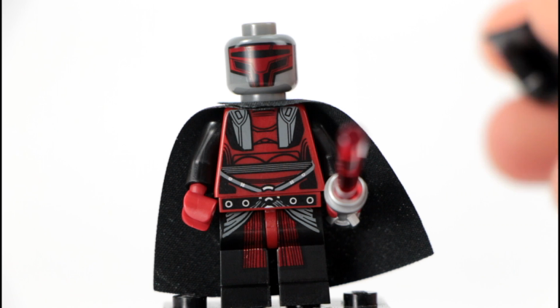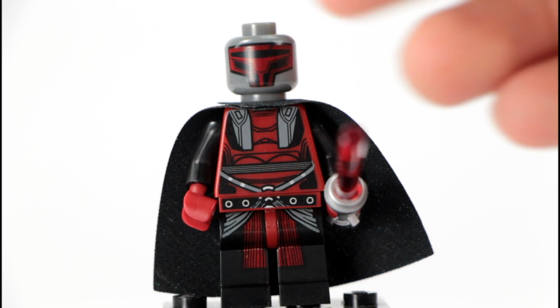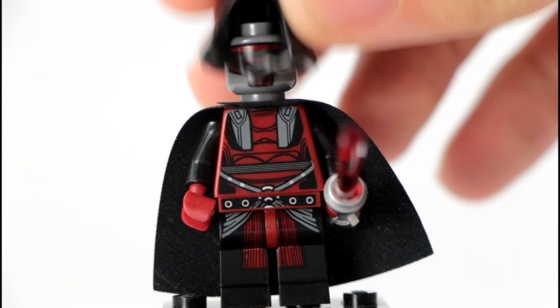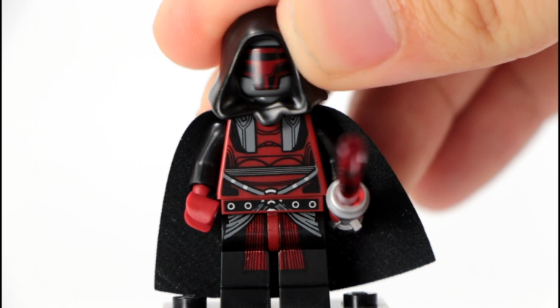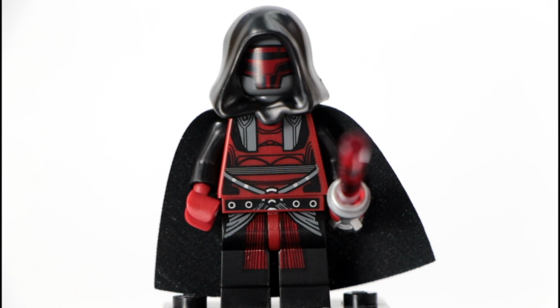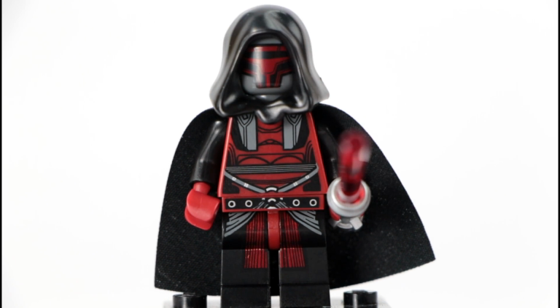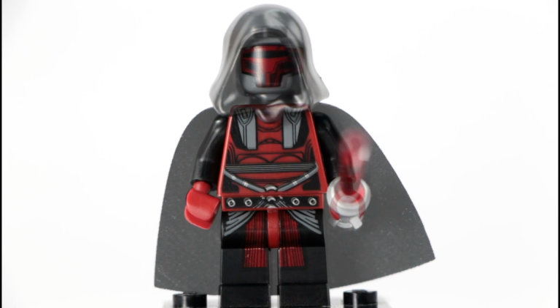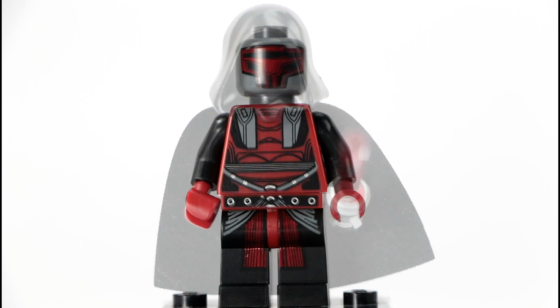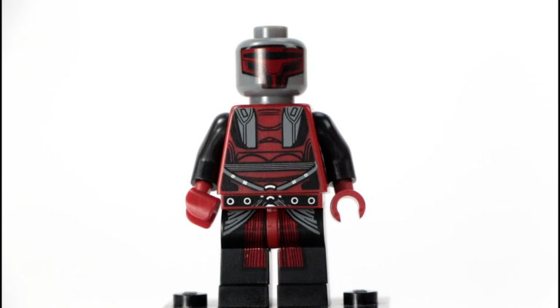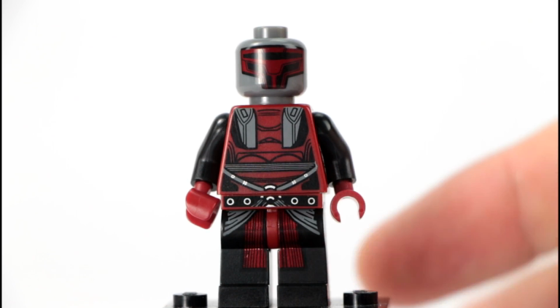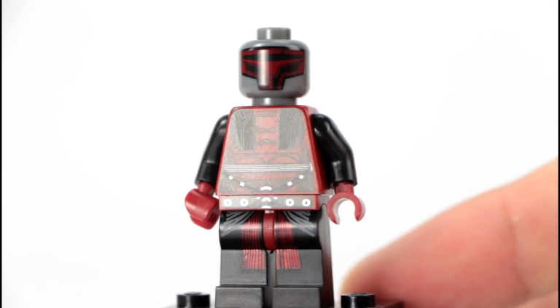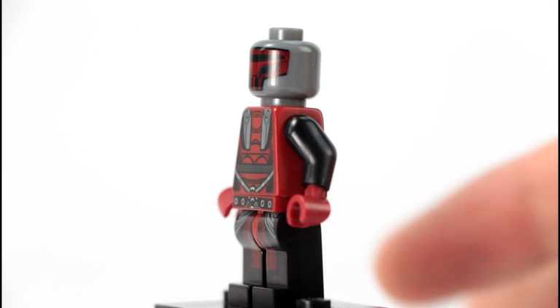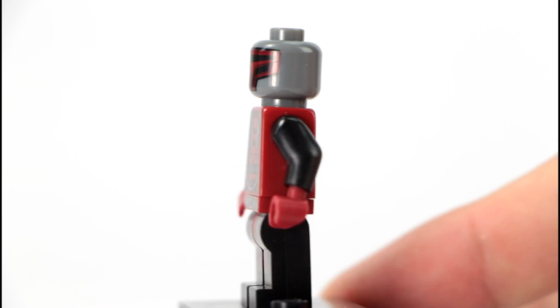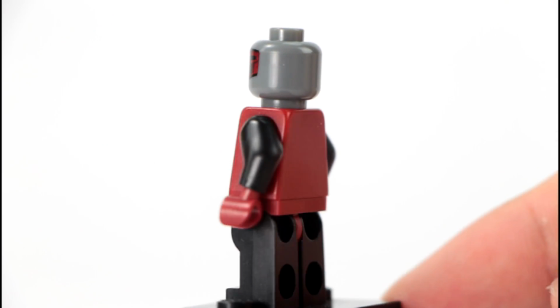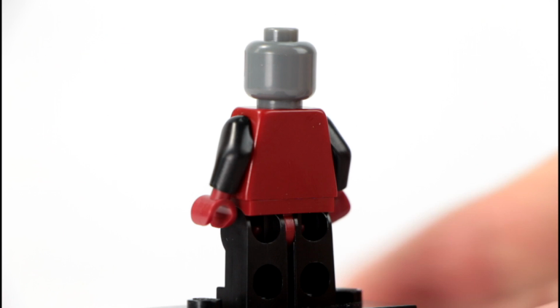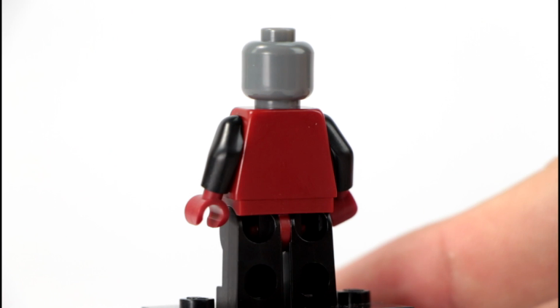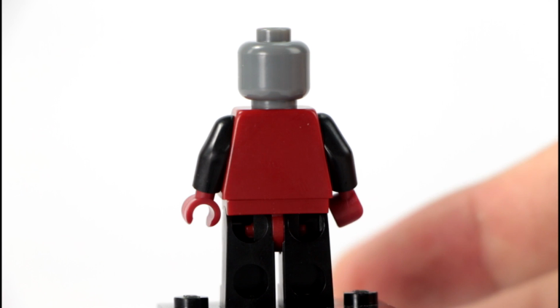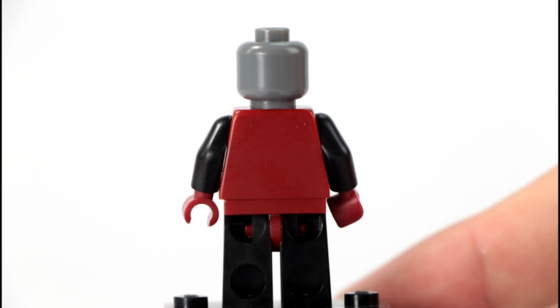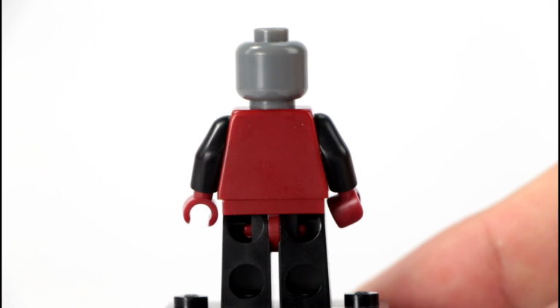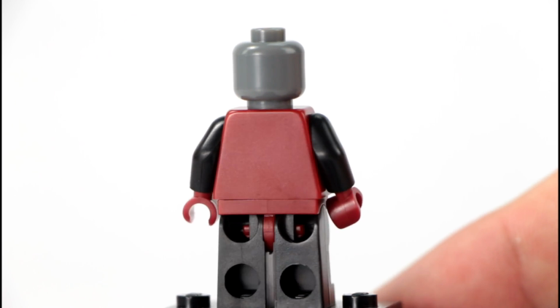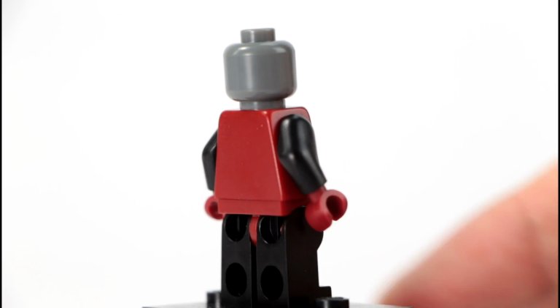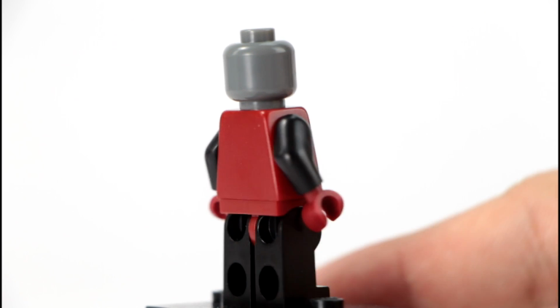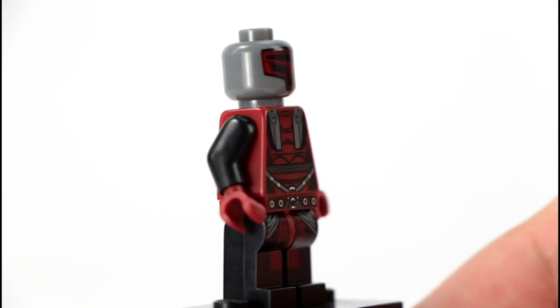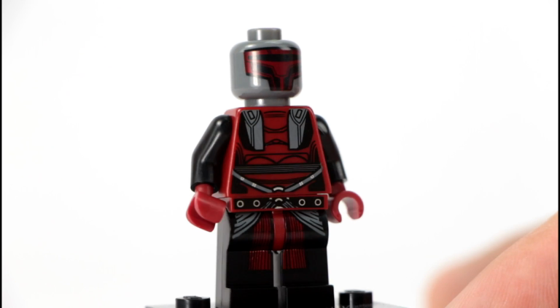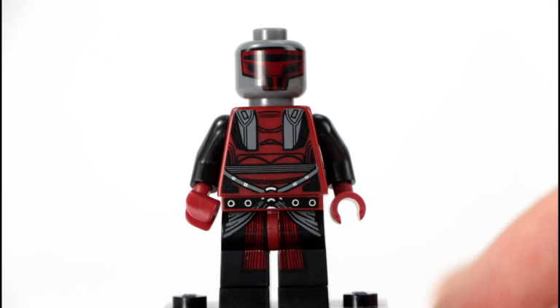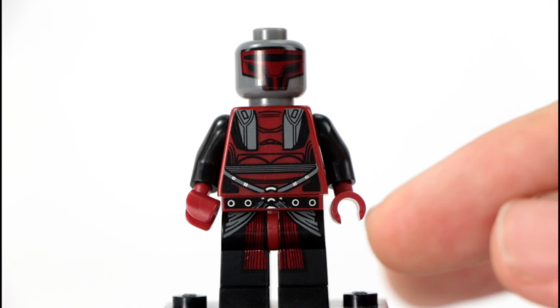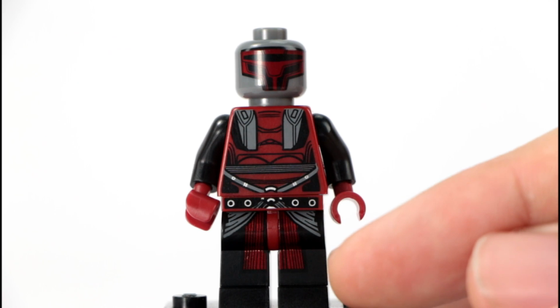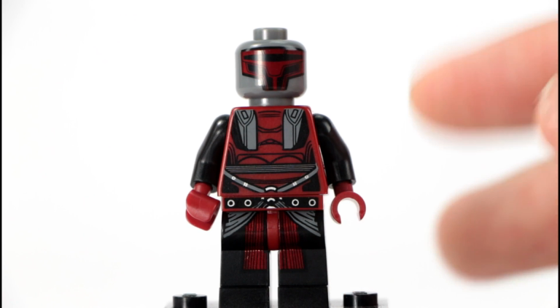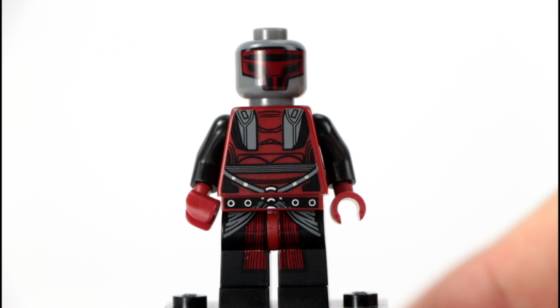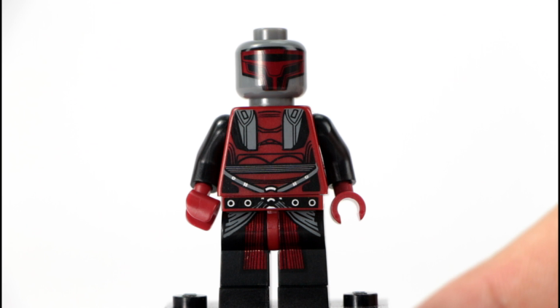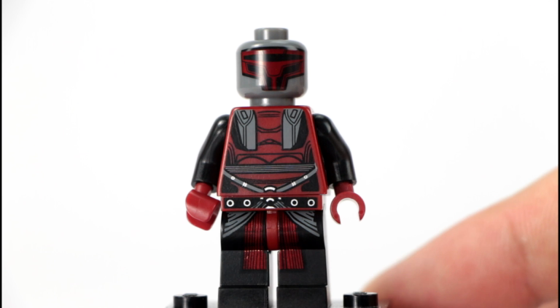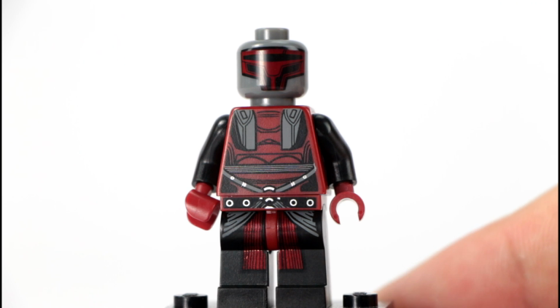It comes with the black cape. There is no printing on the back, mainly because the cape will cover it up. But it is a very nicely detailed figure going from the pants all the way up to the face.